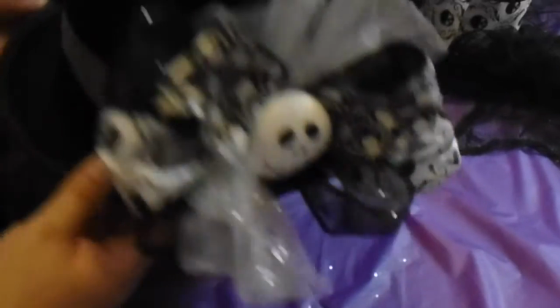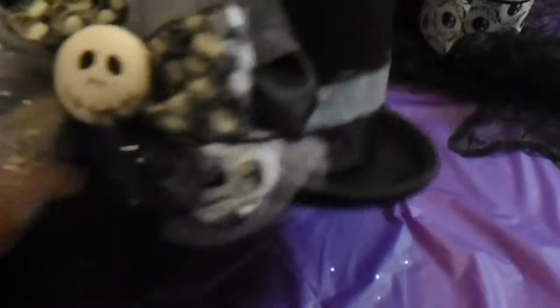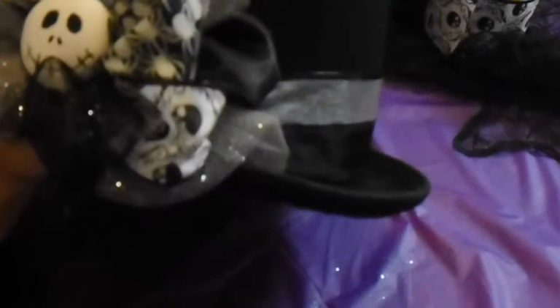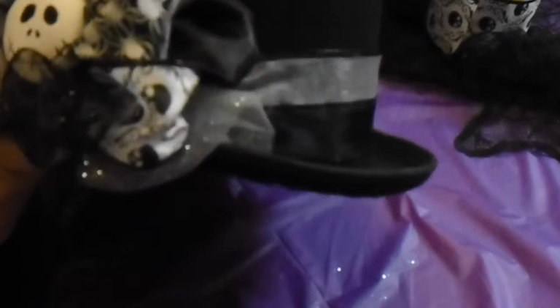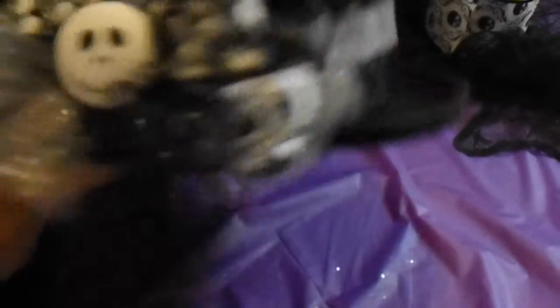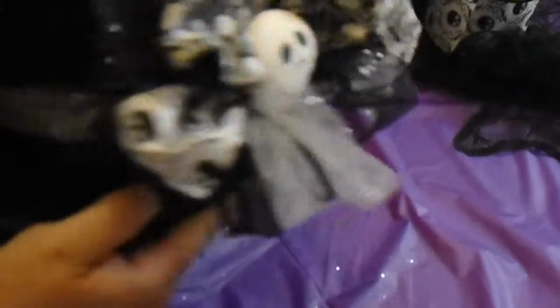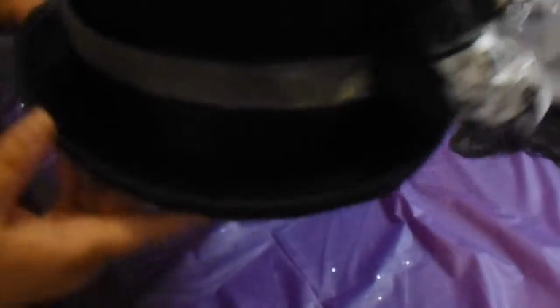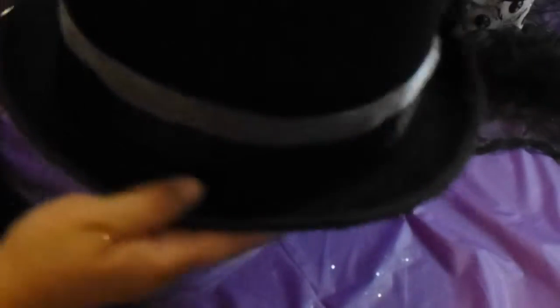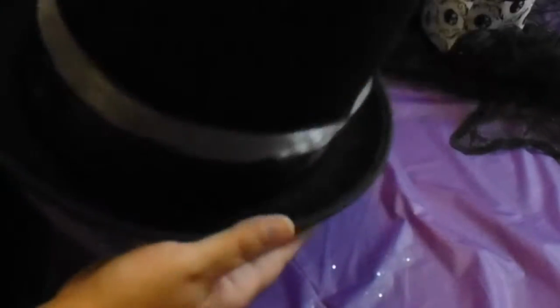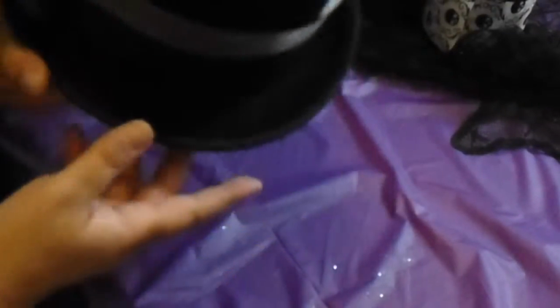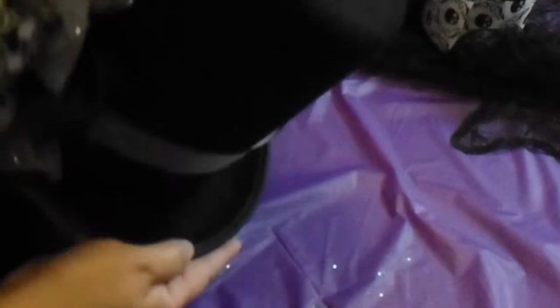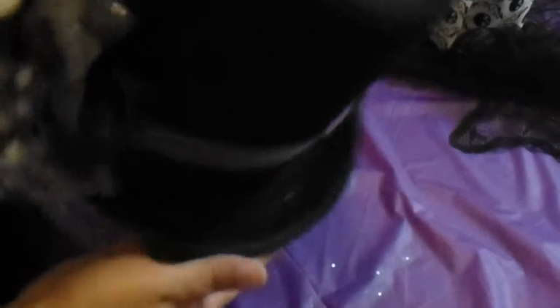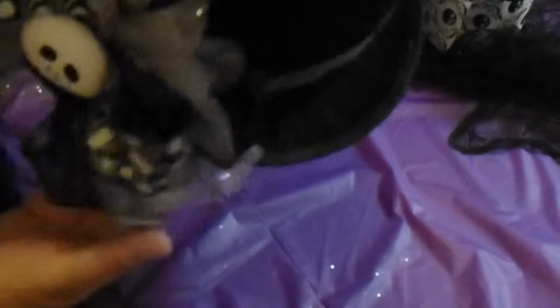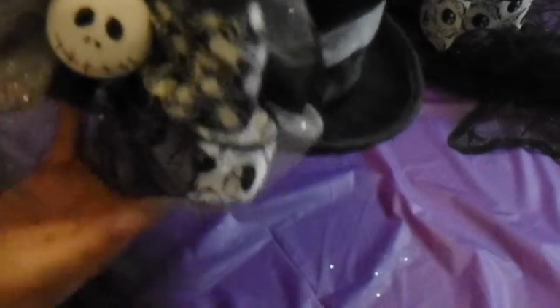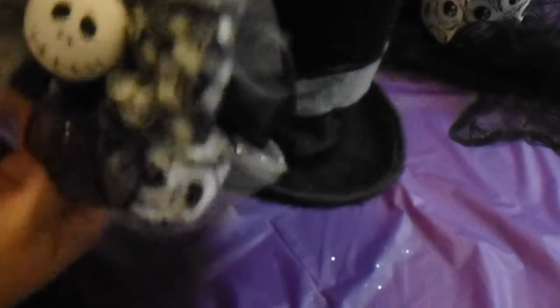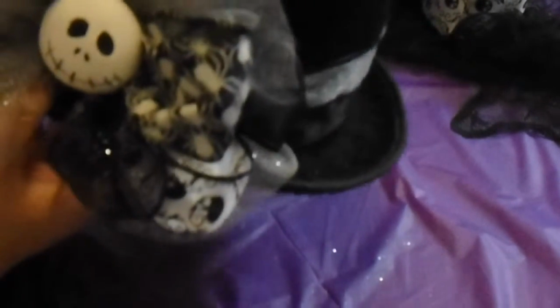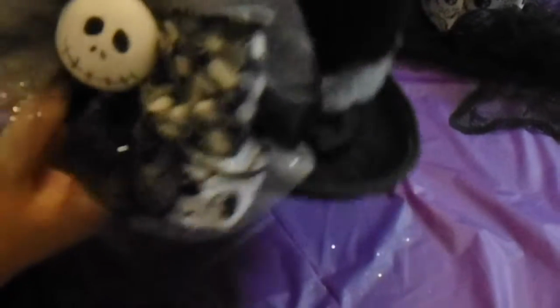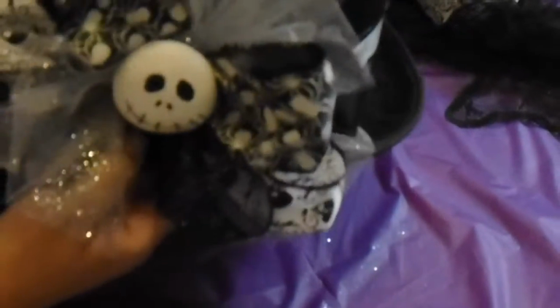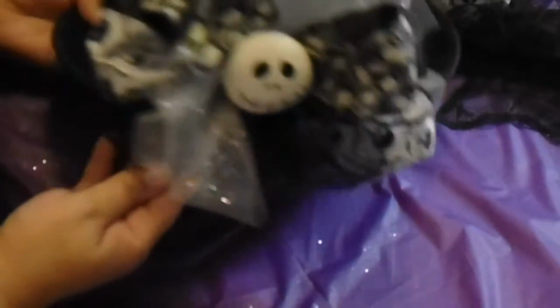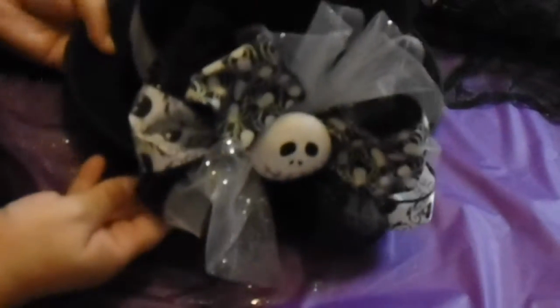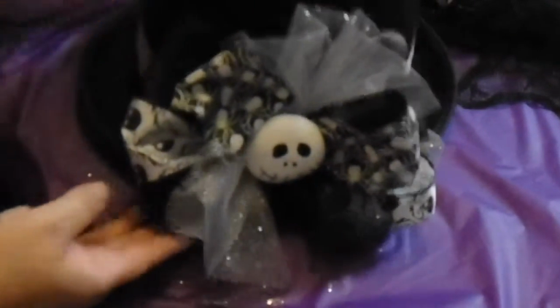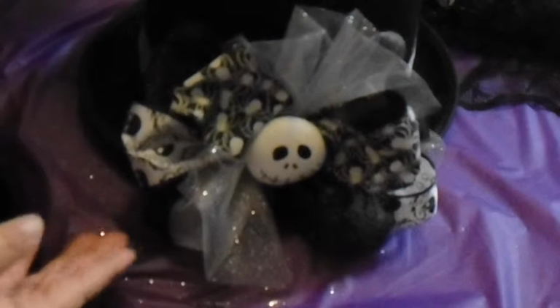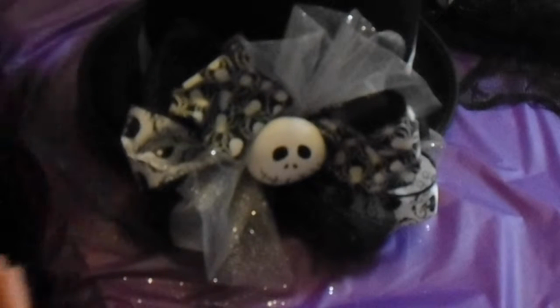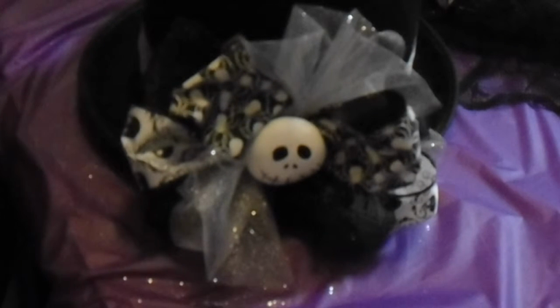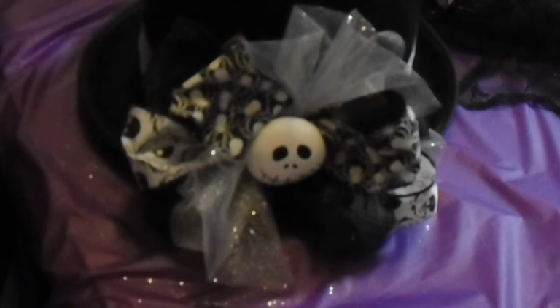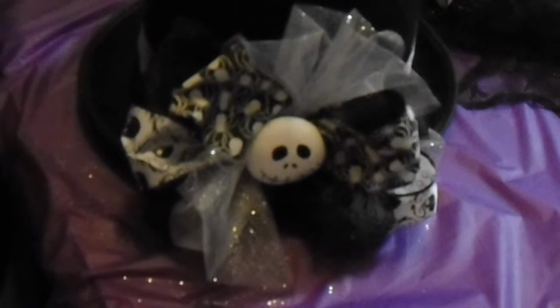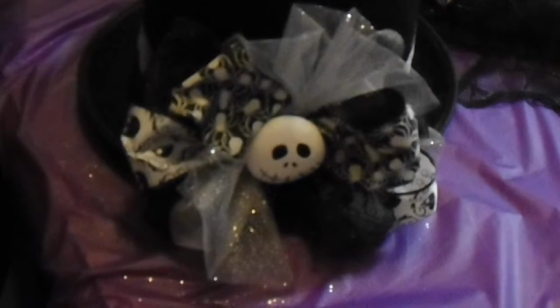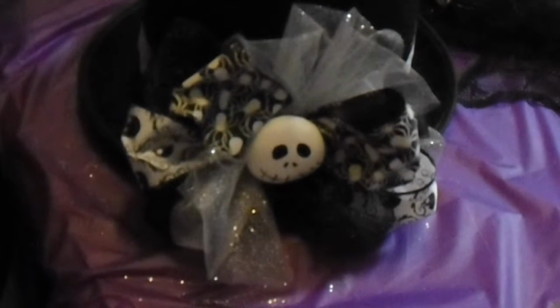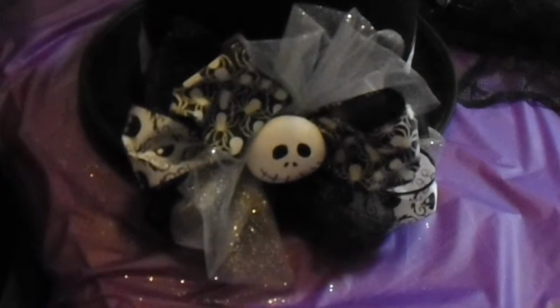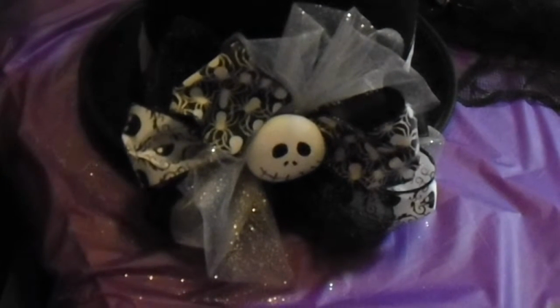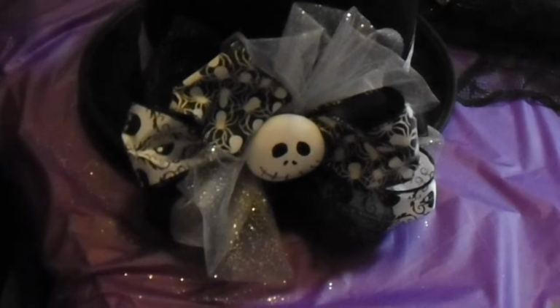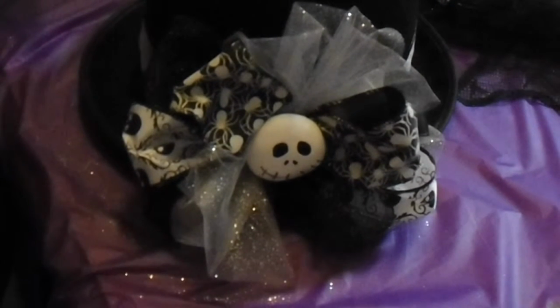And here's your Jack top hat. Pretty easy to make, right? You won't have to go out and spend all that money on those Etsy hats or at Disneyland. So that's it, you guys. I really hope you're enjoying 31 Days of Halloween. Let me know if you make a Jack hat — show me a picture on Instagram.